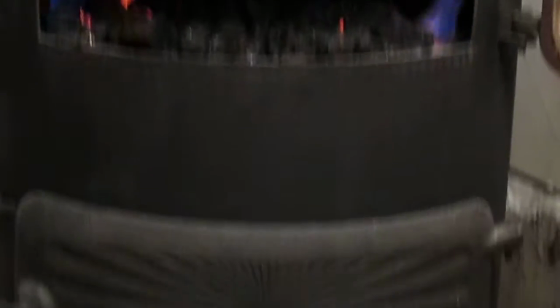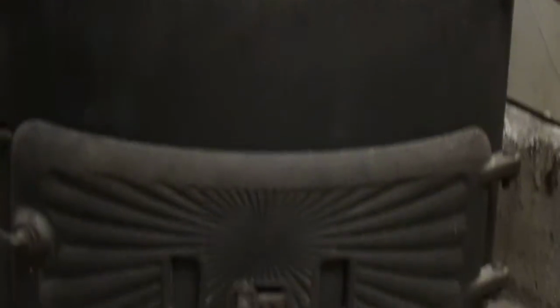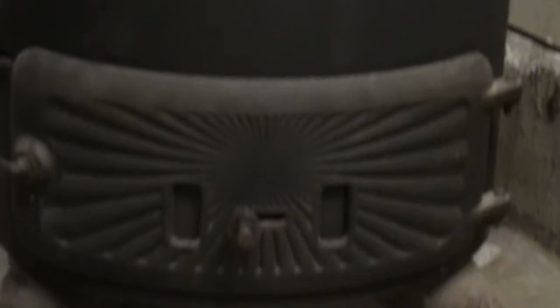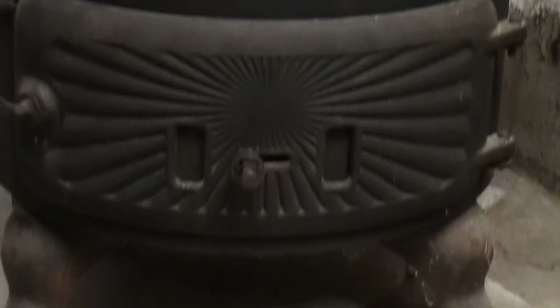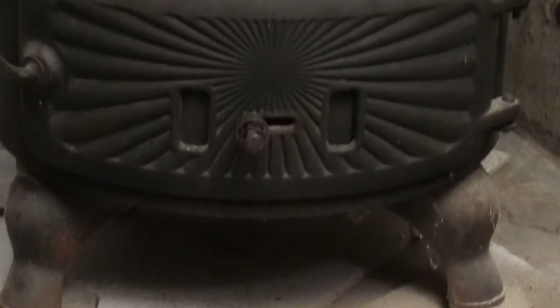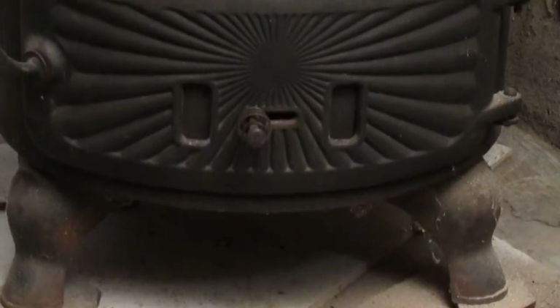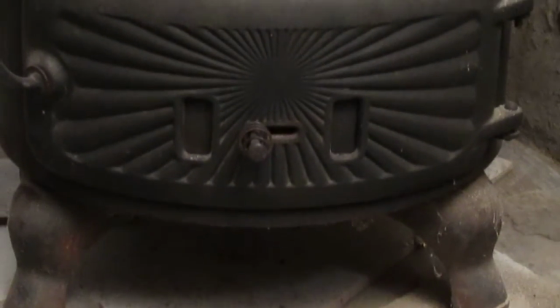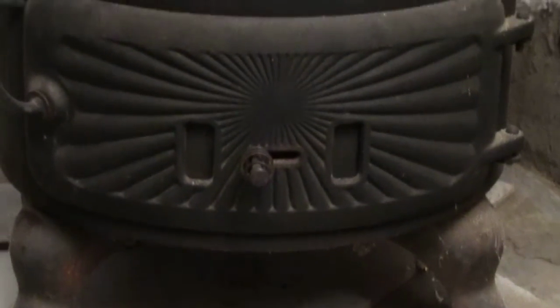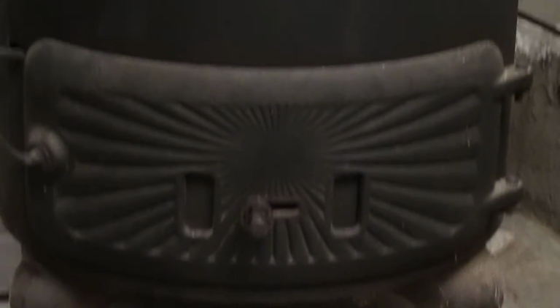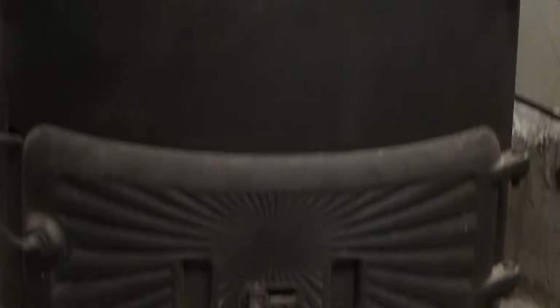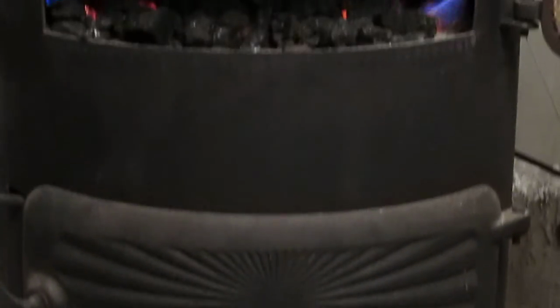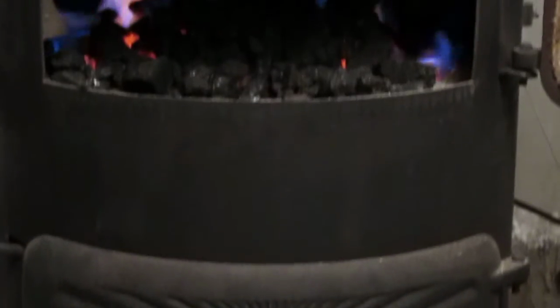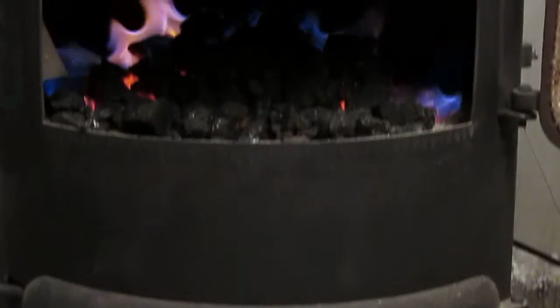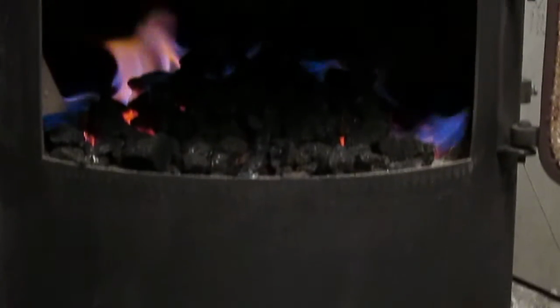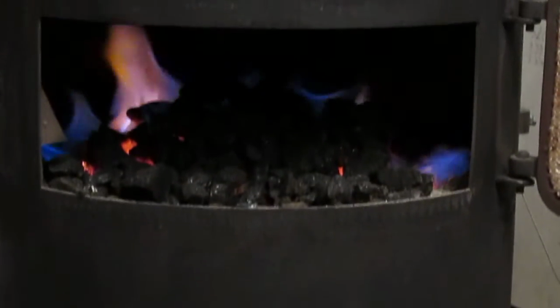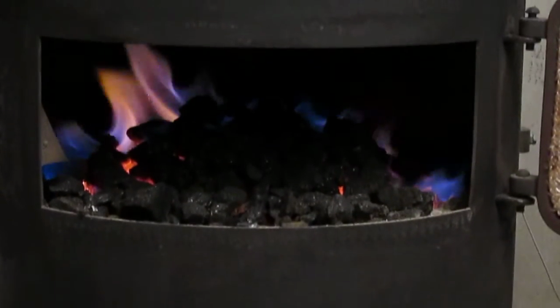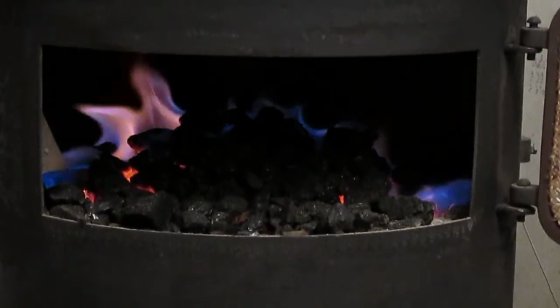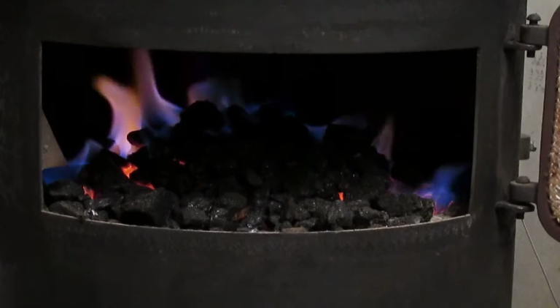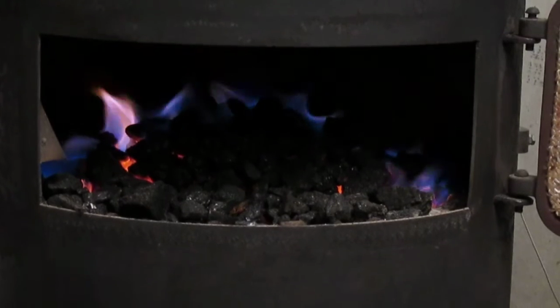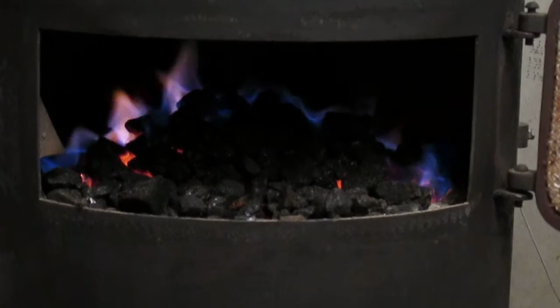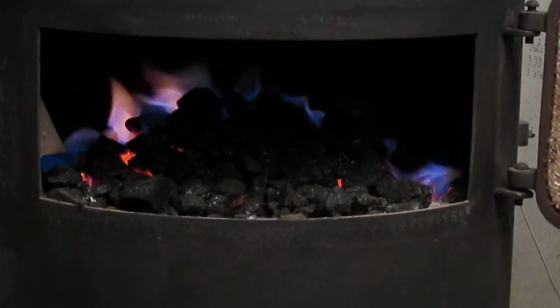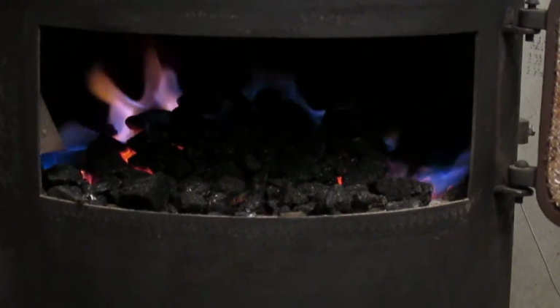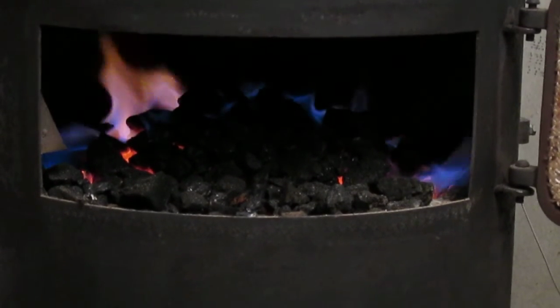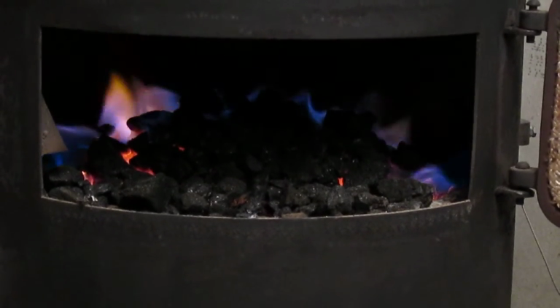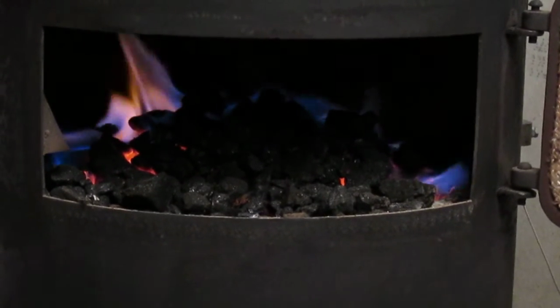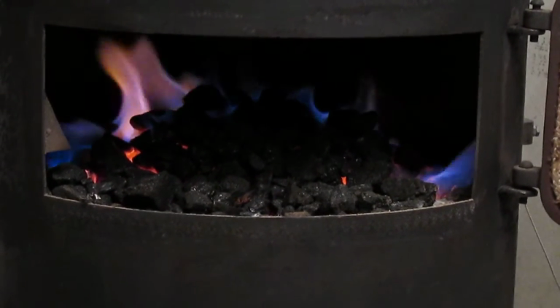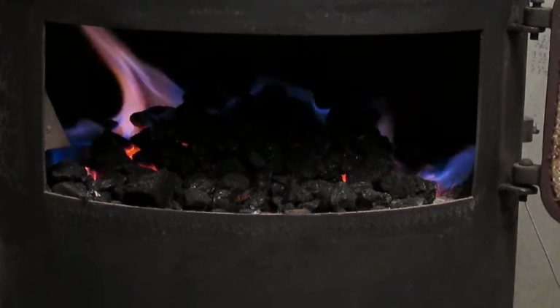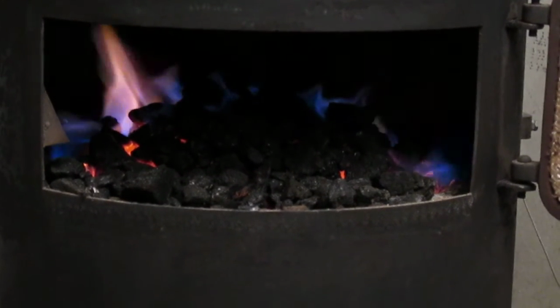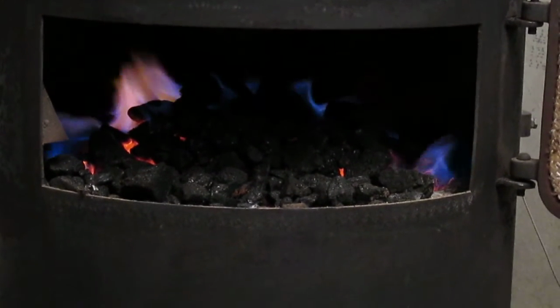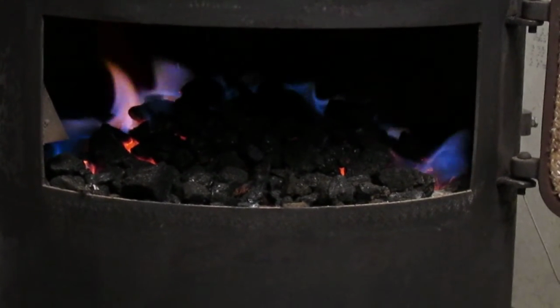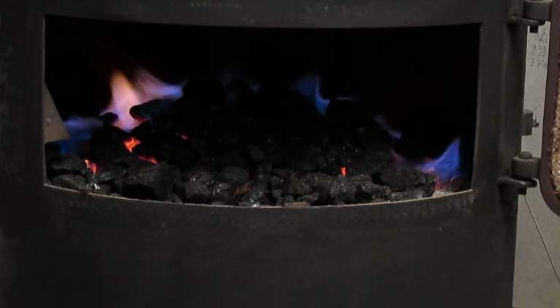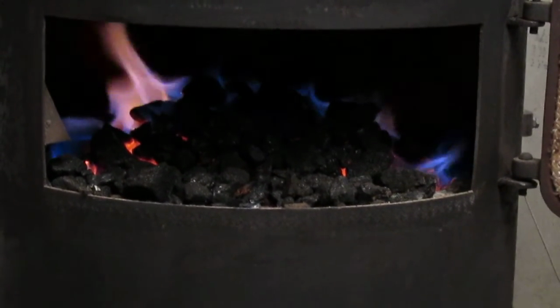The air intake is completely closed, and that's it folks.